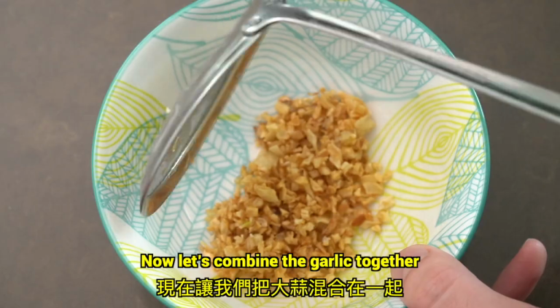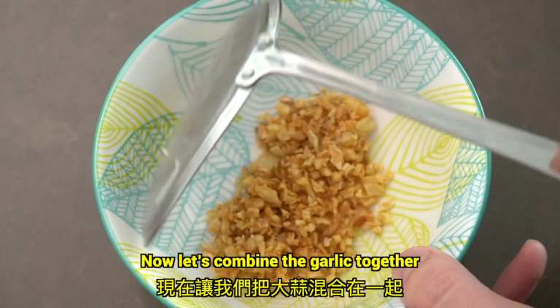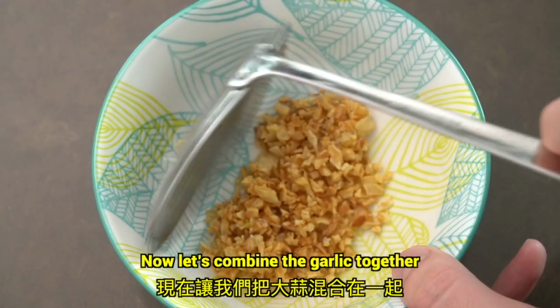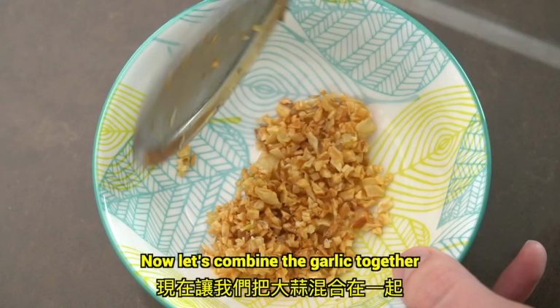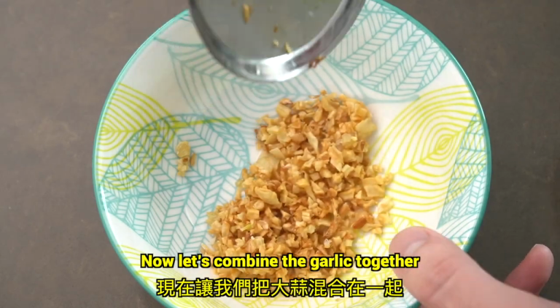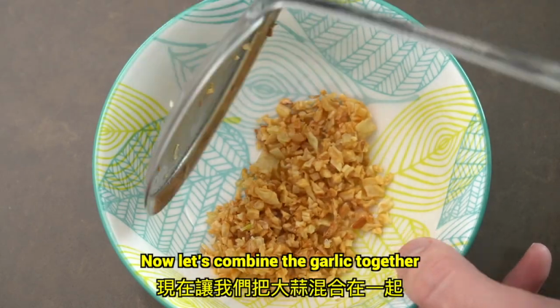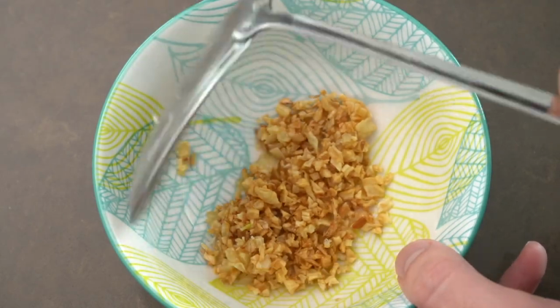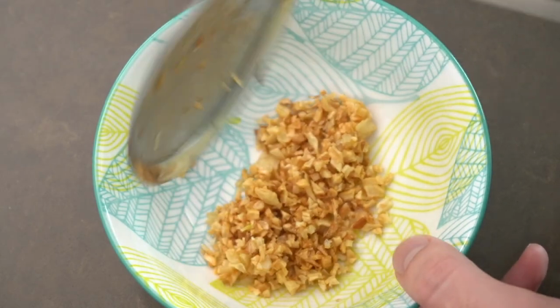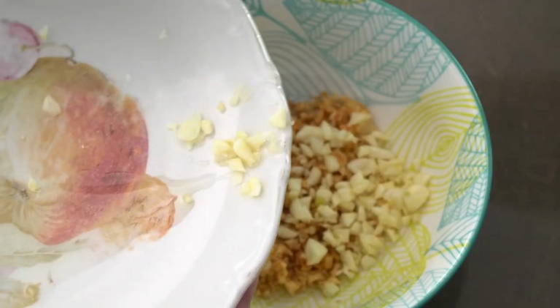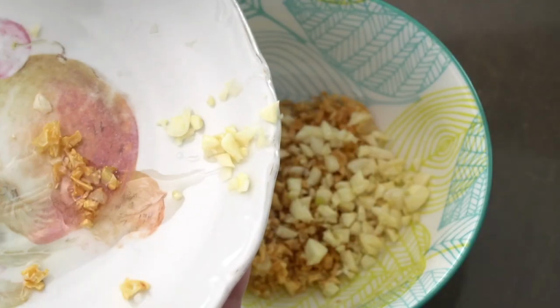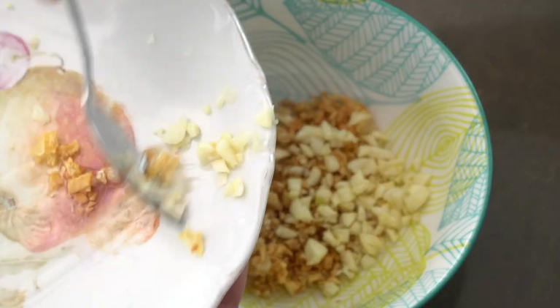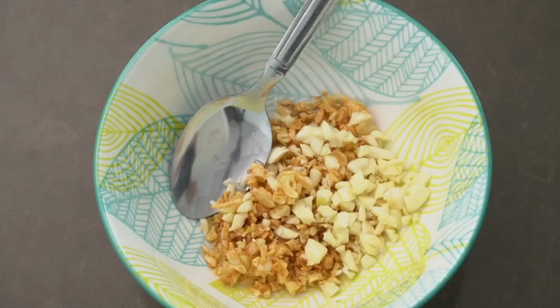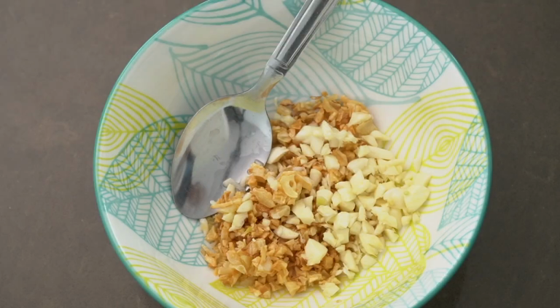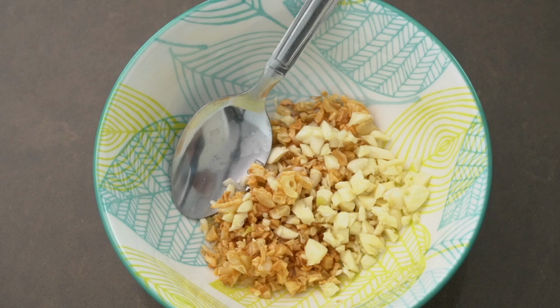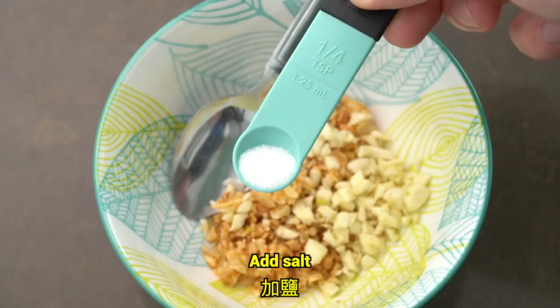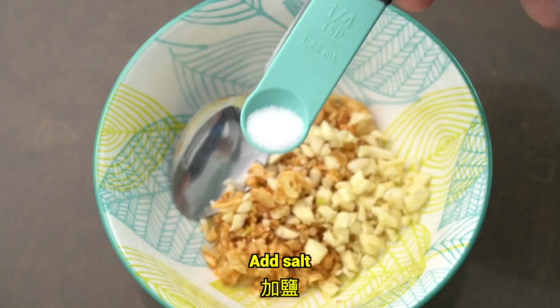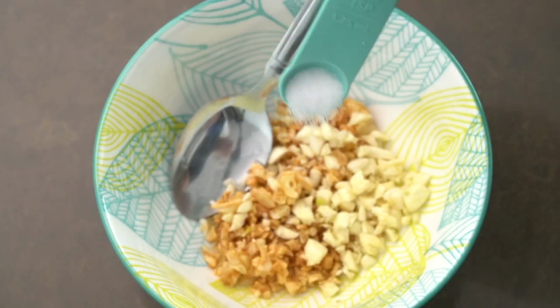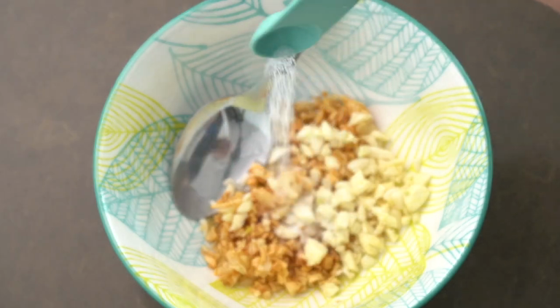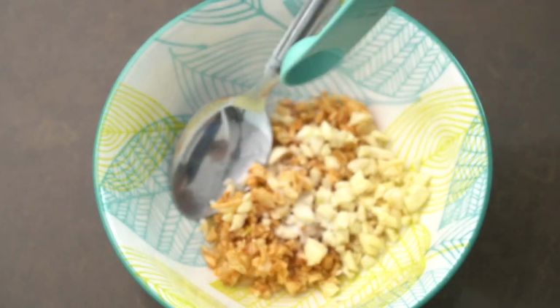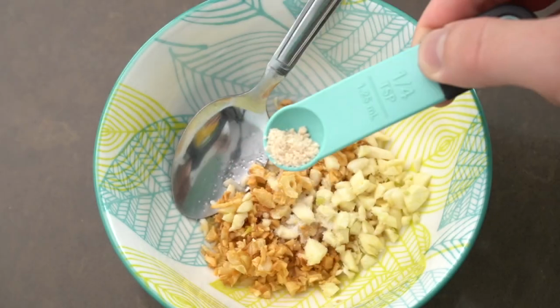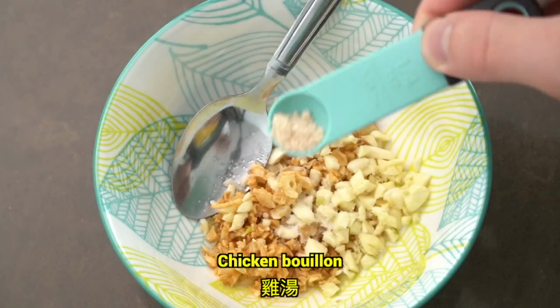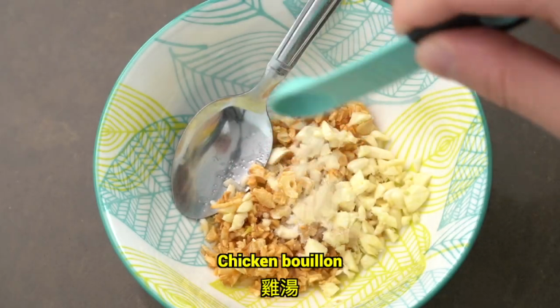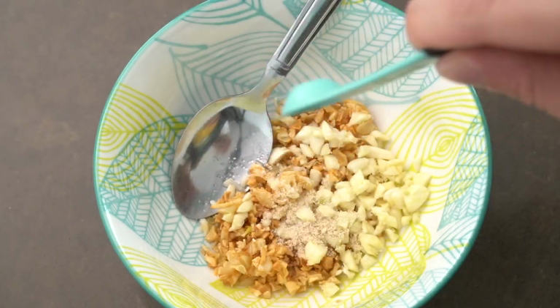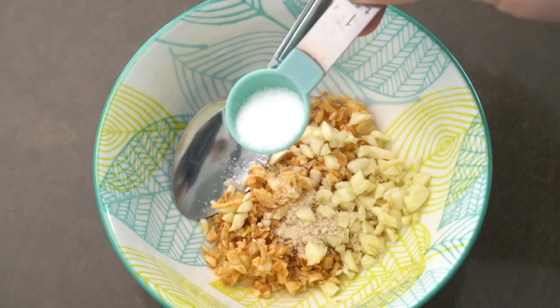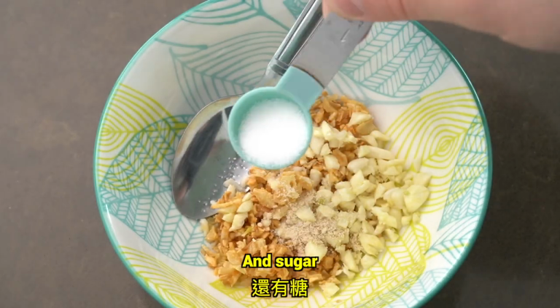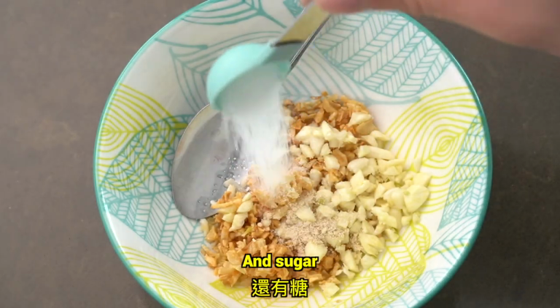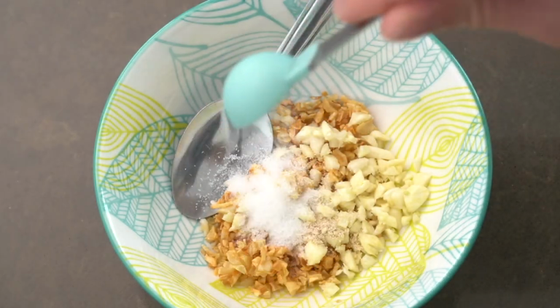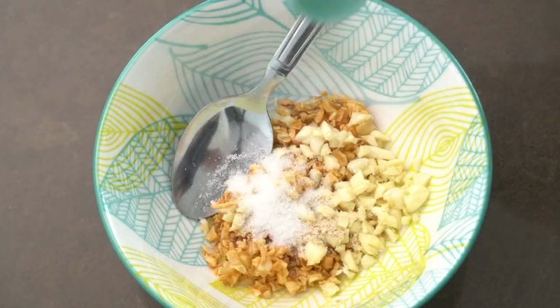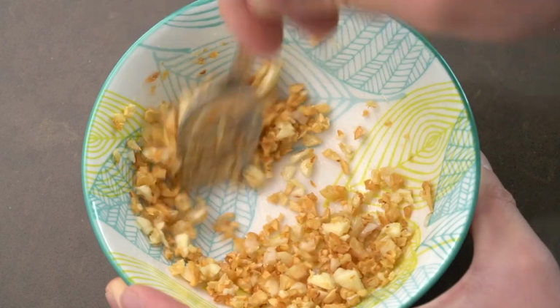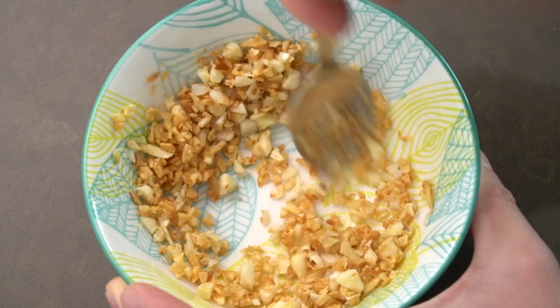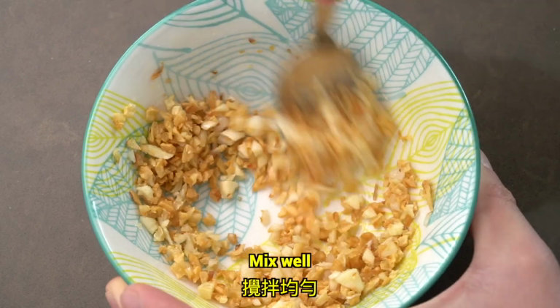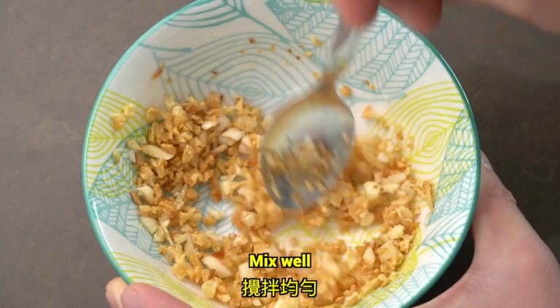Now let's combine the garlic together. Add salt, chicken bouillon, and sugar. Mix well.